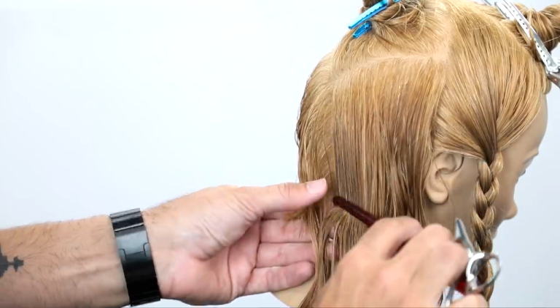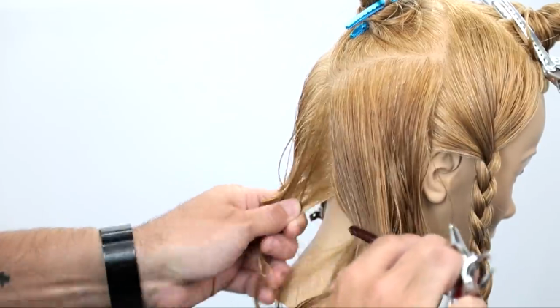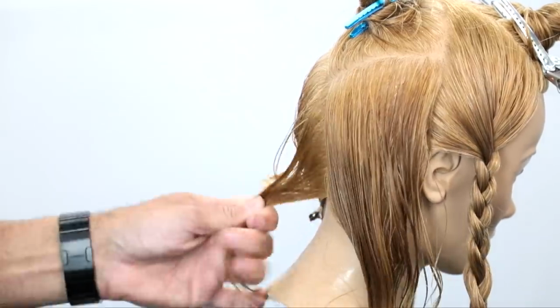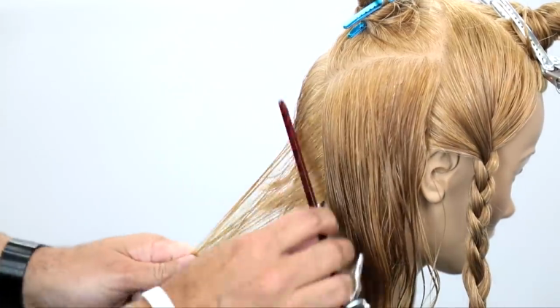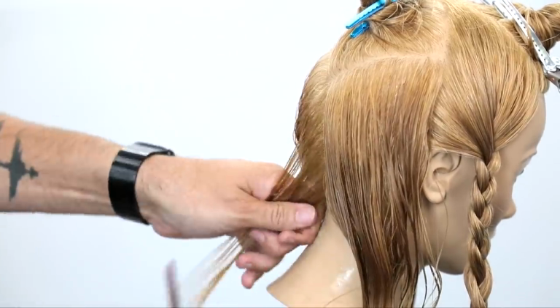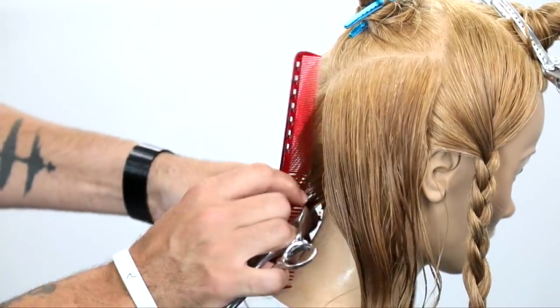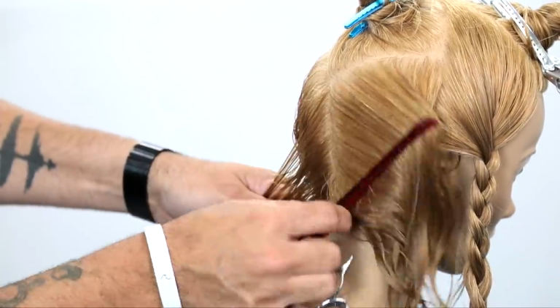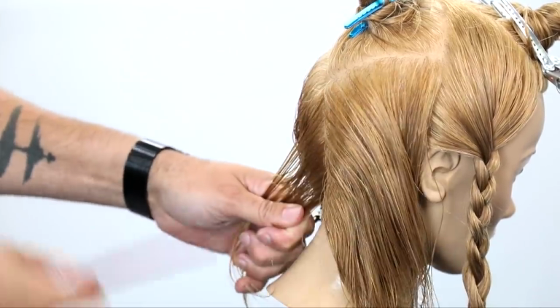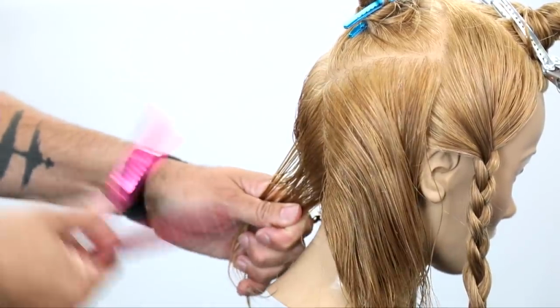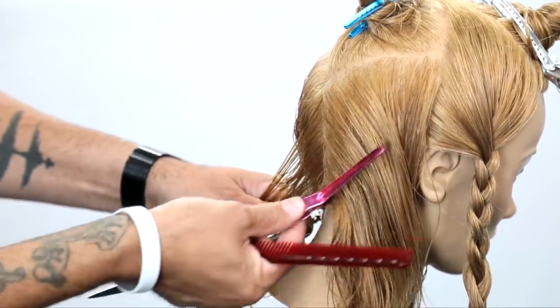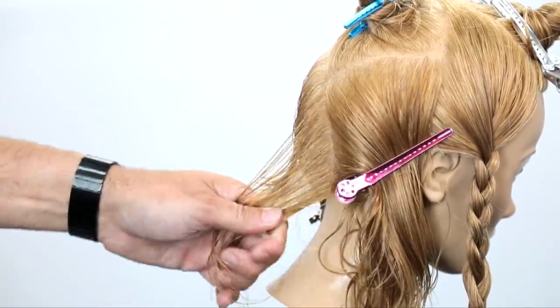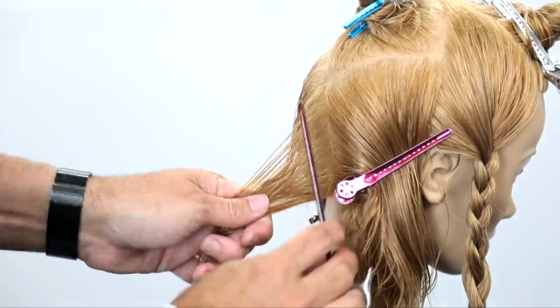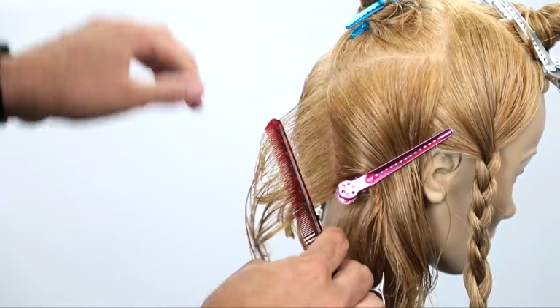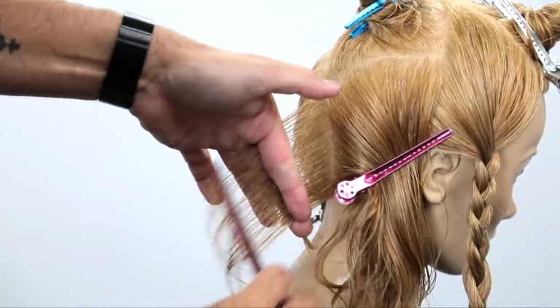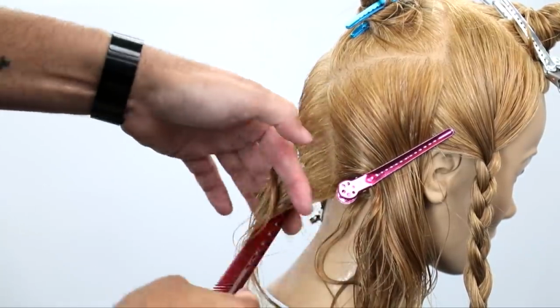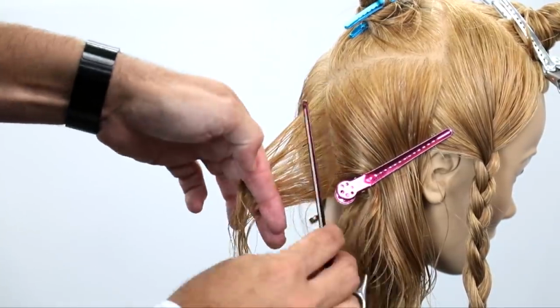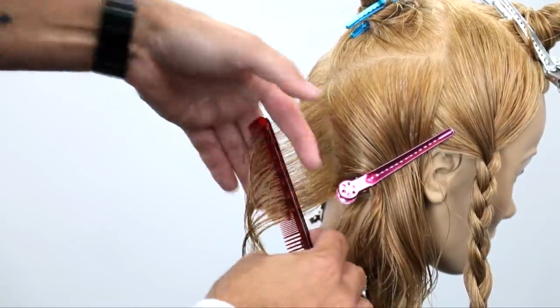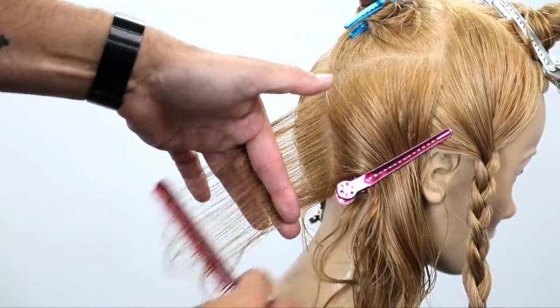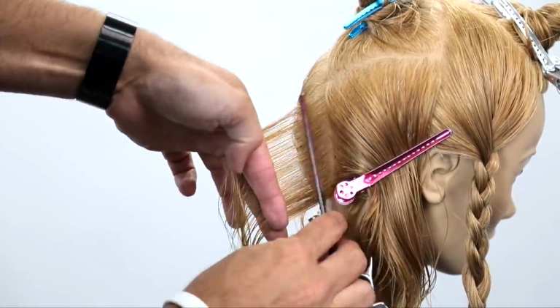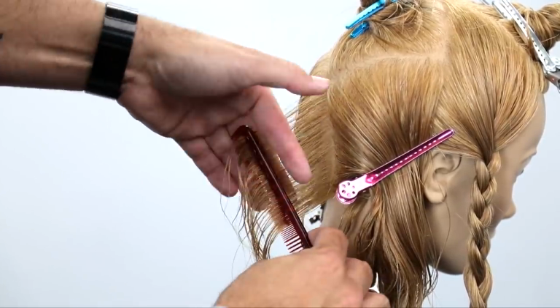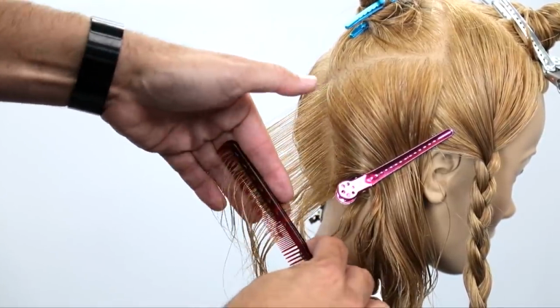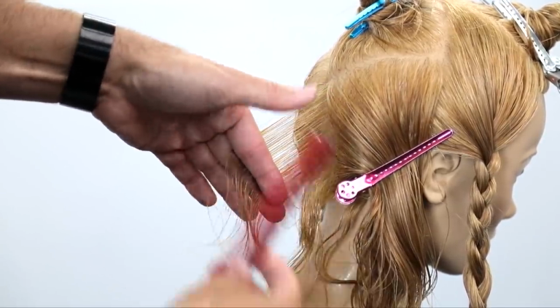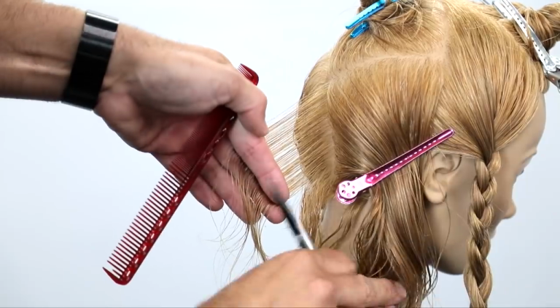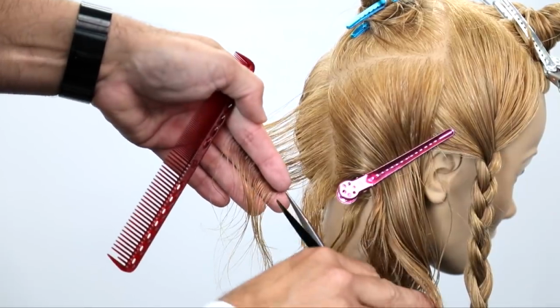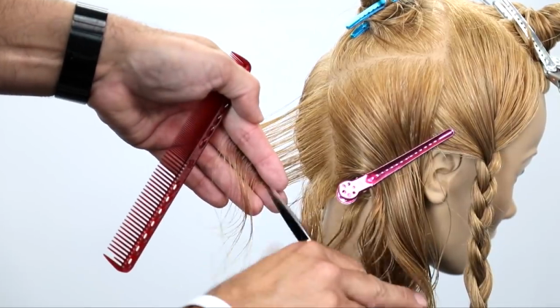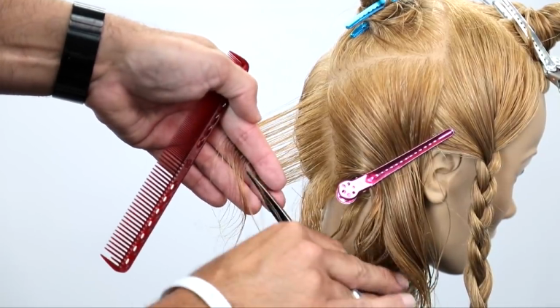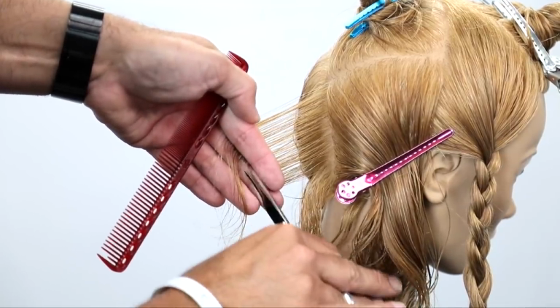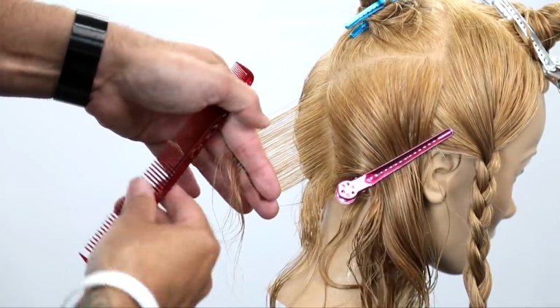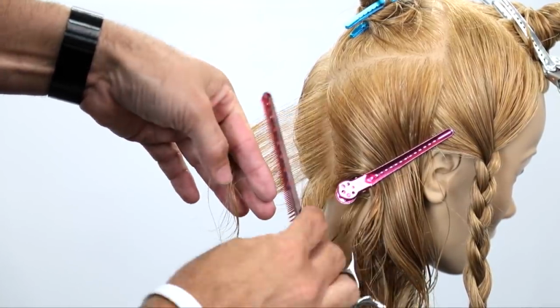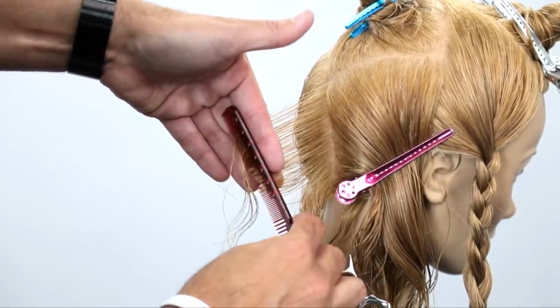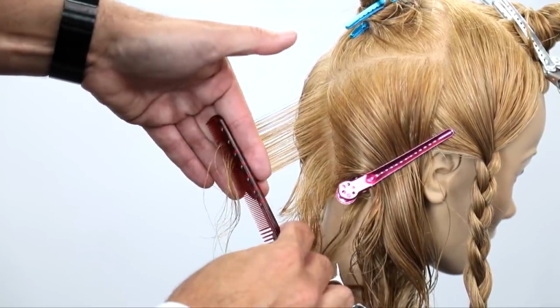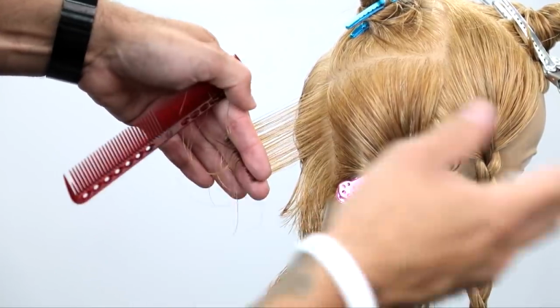As I'm working through the back here, I'm going to get slightly more diagonal forward with each parting that I take, clipping everything away, staying nice and consistent, and just making sure that my finger angle as I cut mimics the partings that I take.